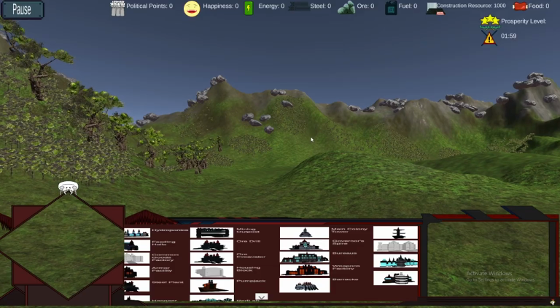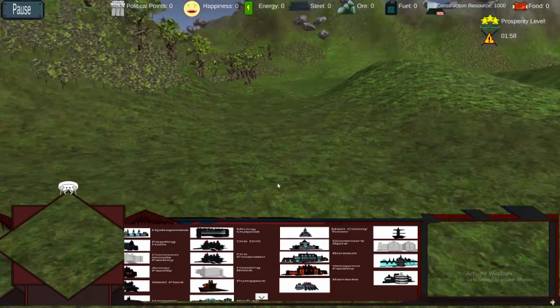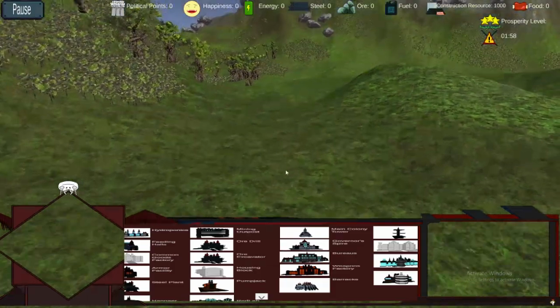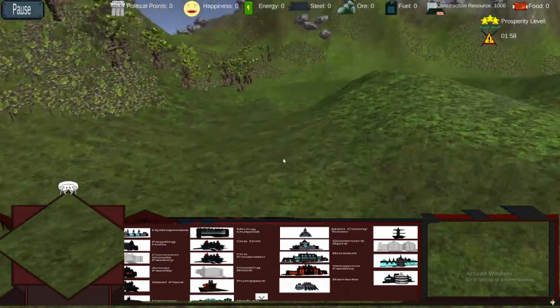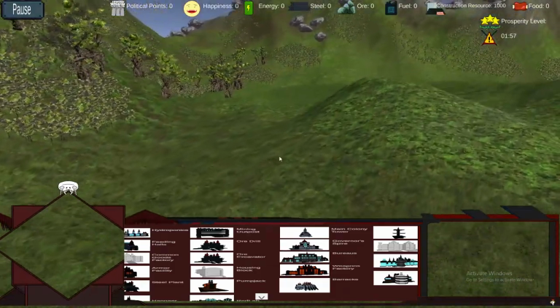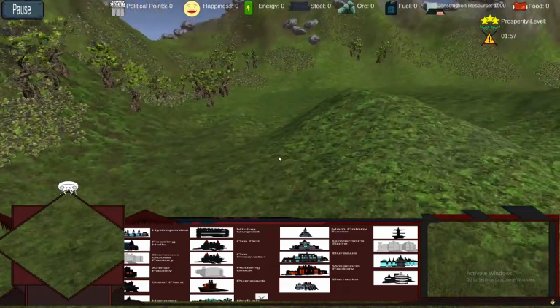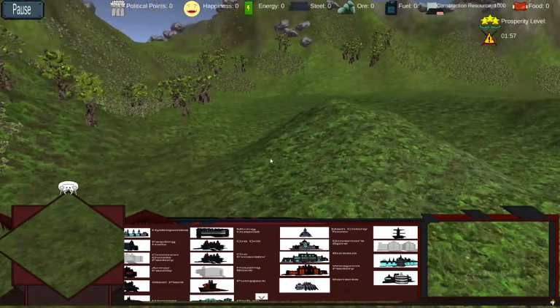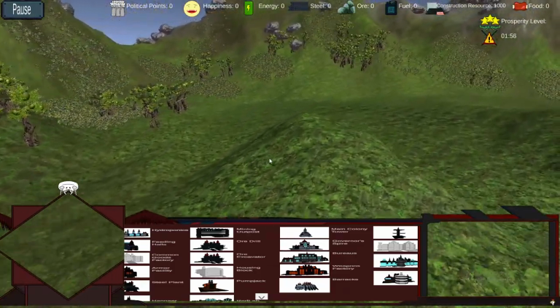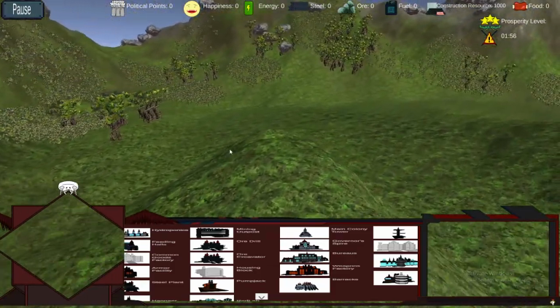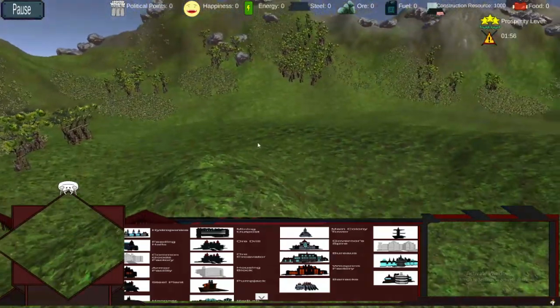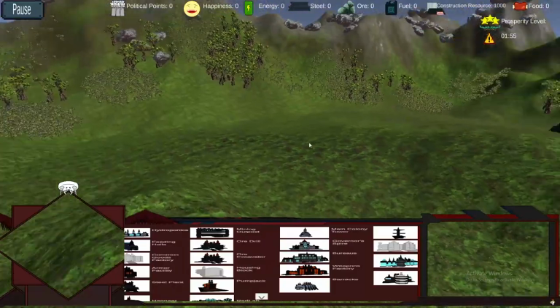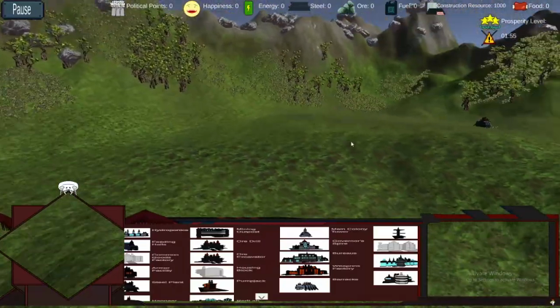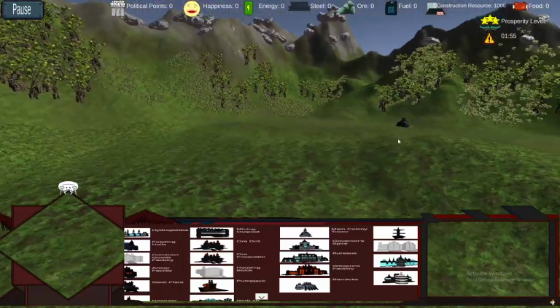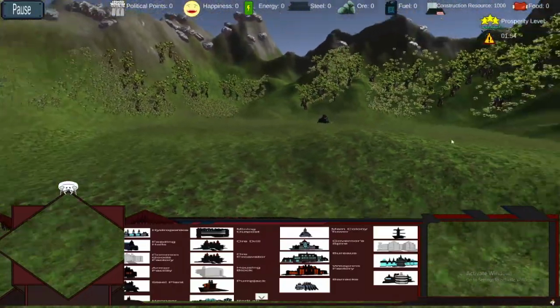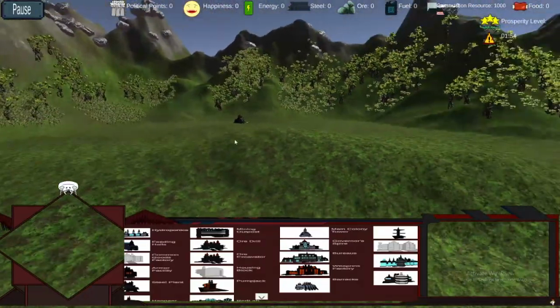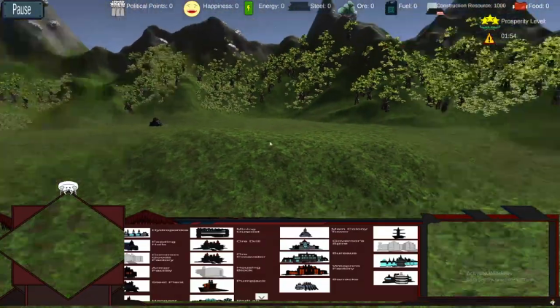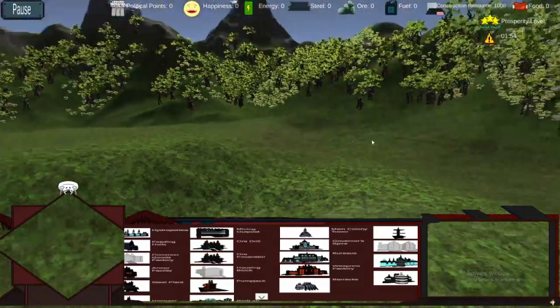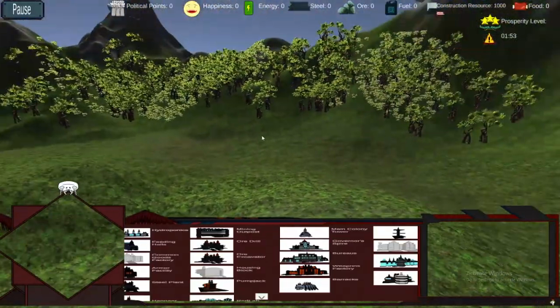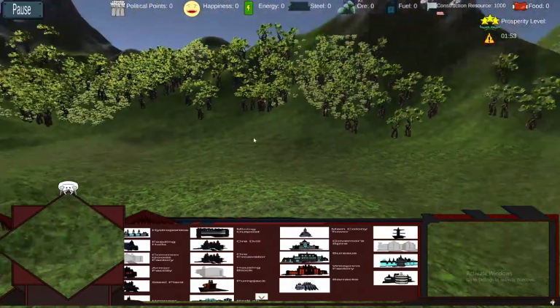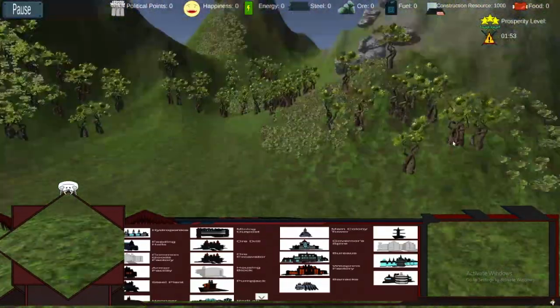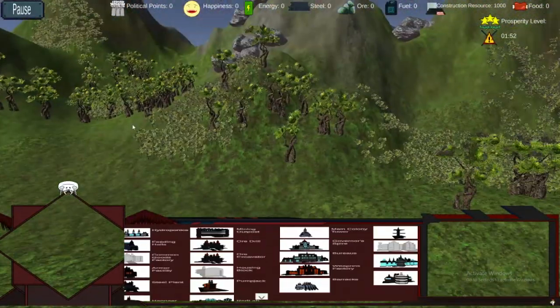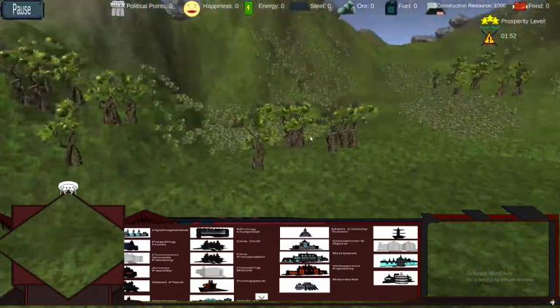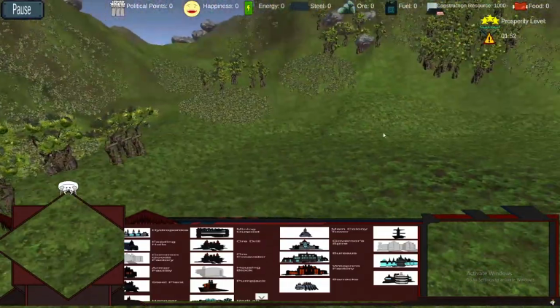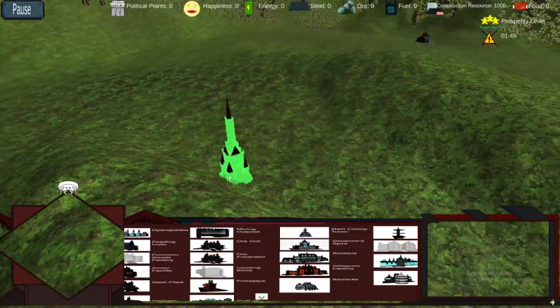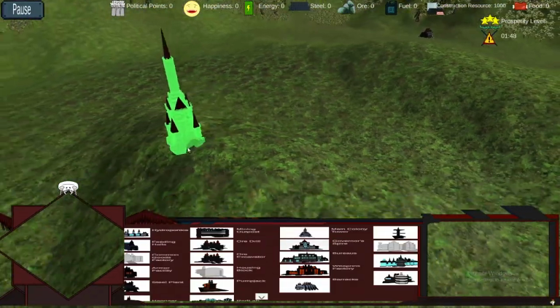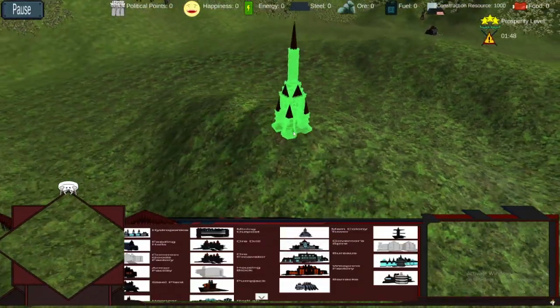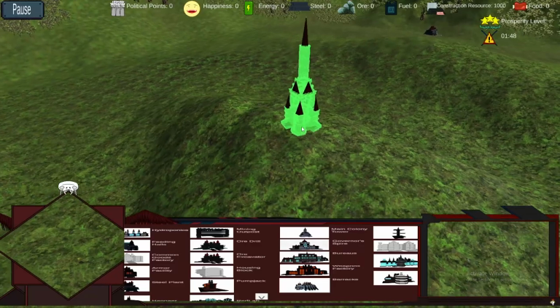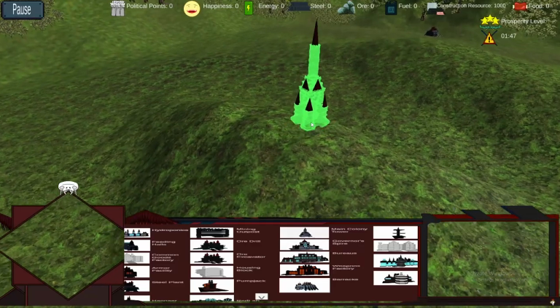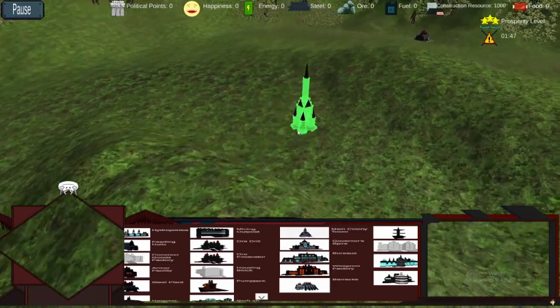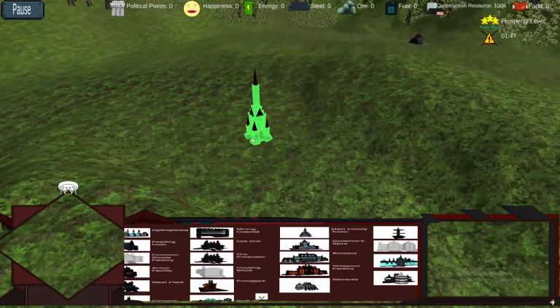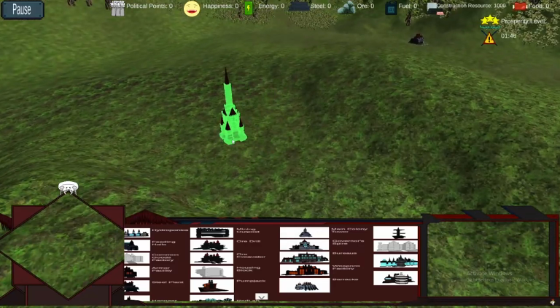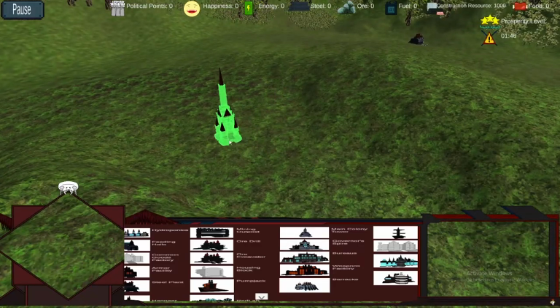The lush green planet of Viridian, which is one of the easiest ones — lush forests, emerald grass plains, stony hills and mountains. Perfect environment for a city. An Earth-like planet.